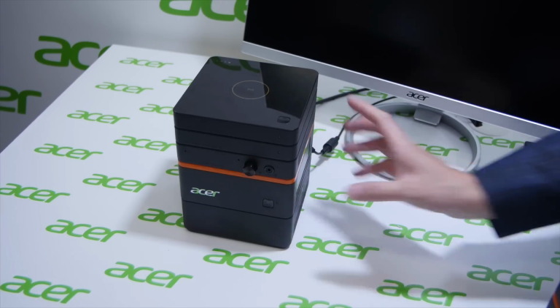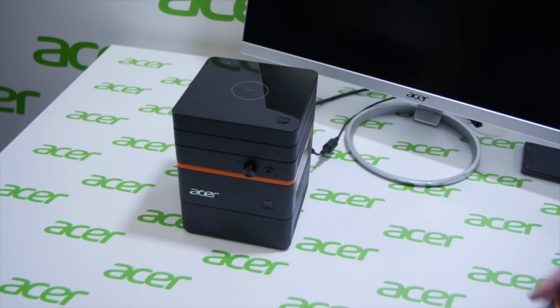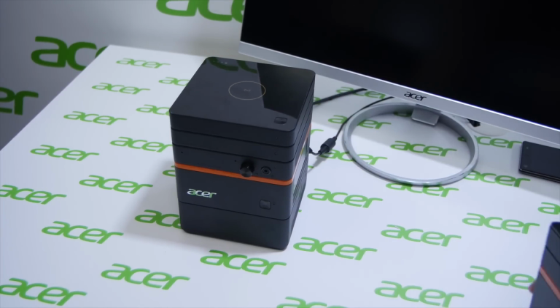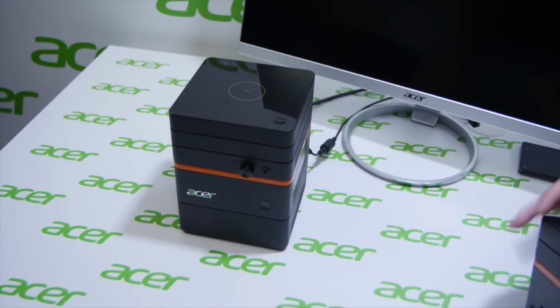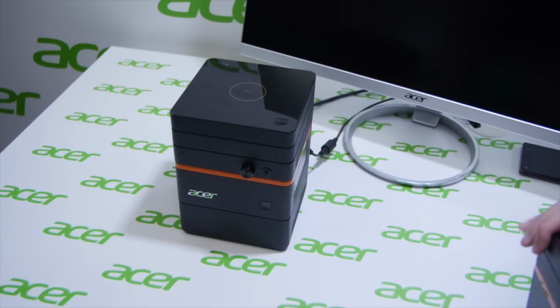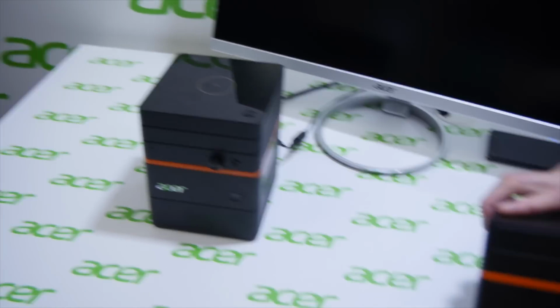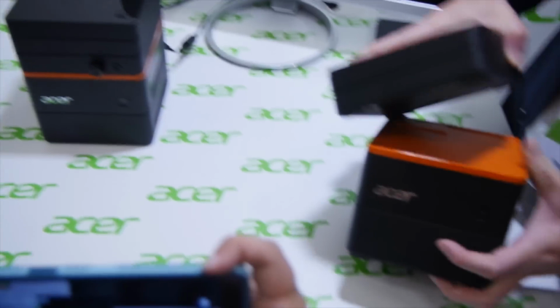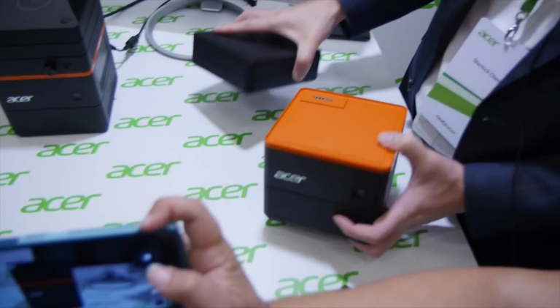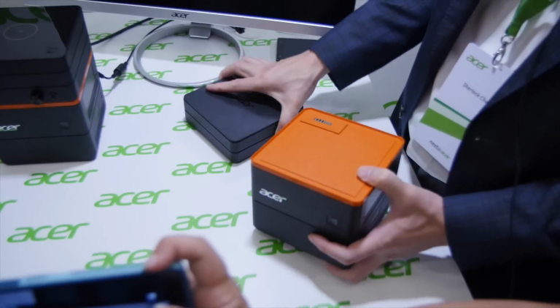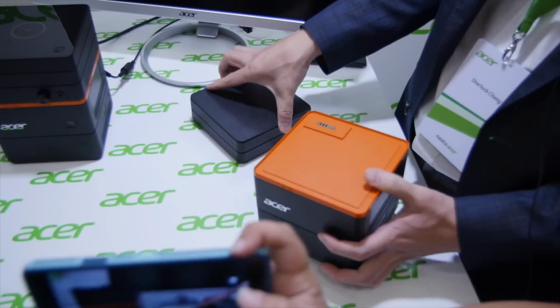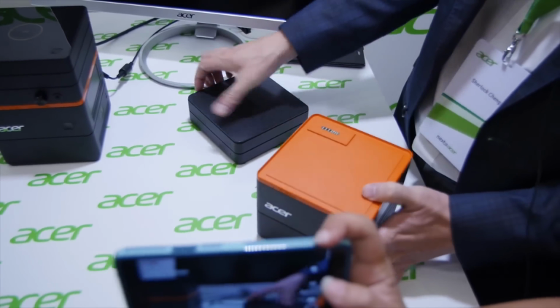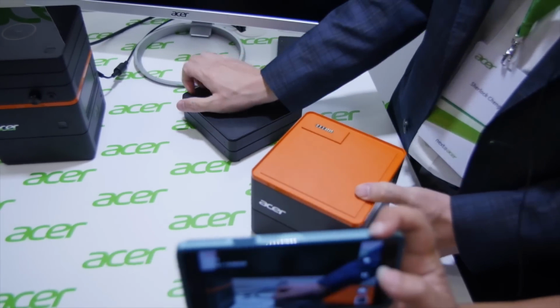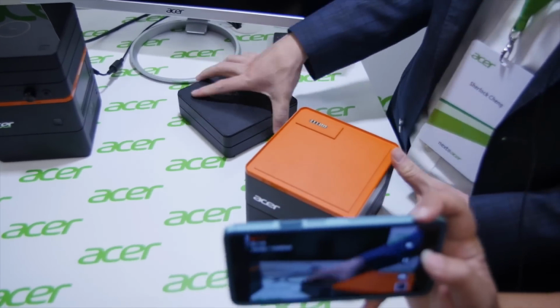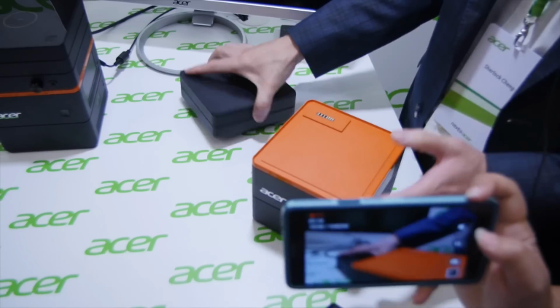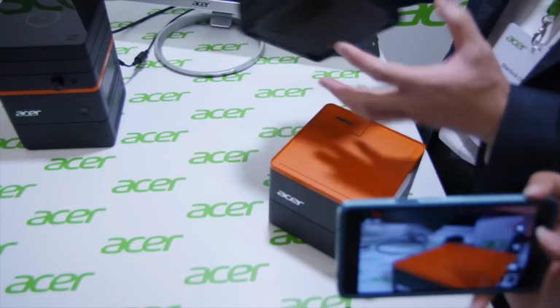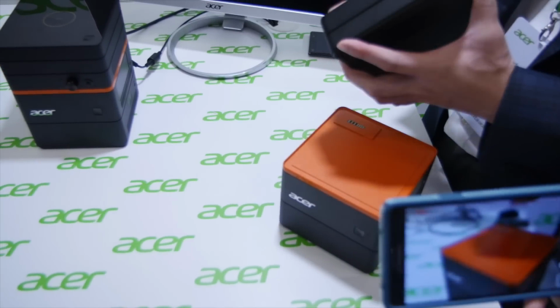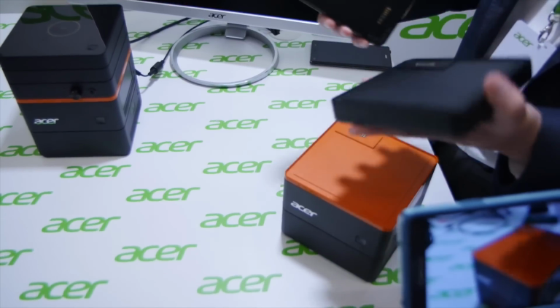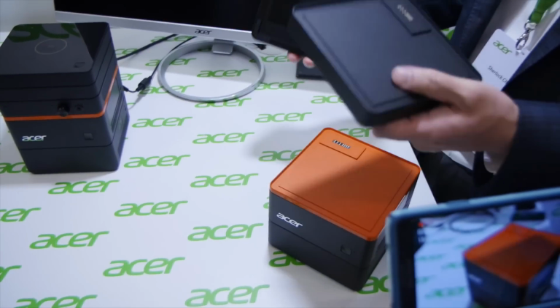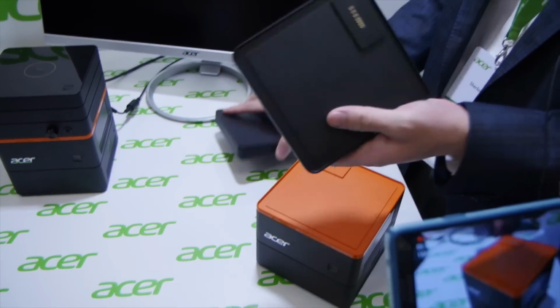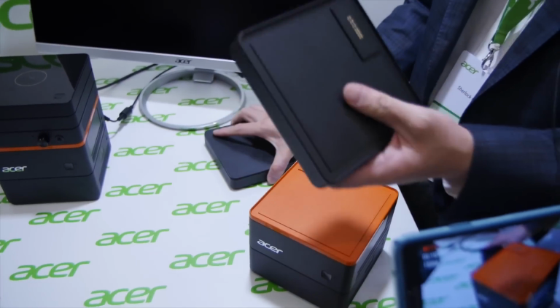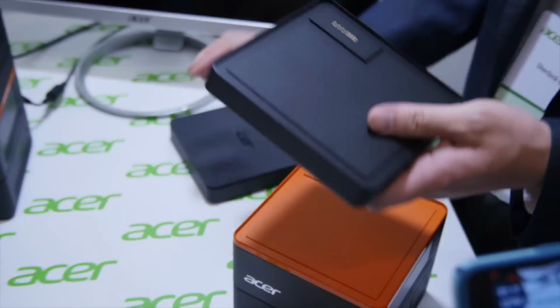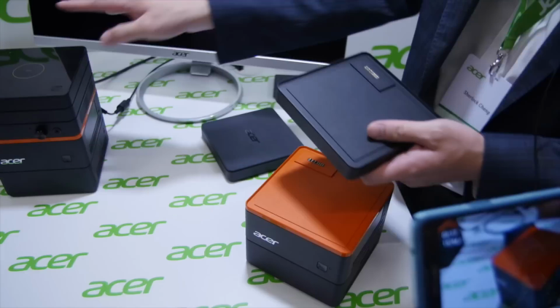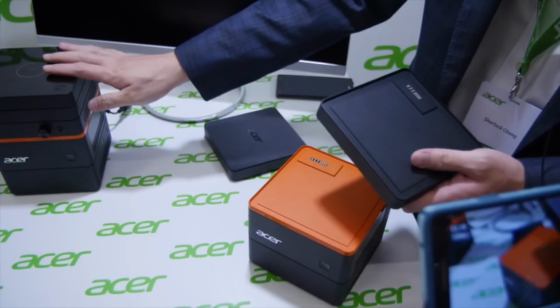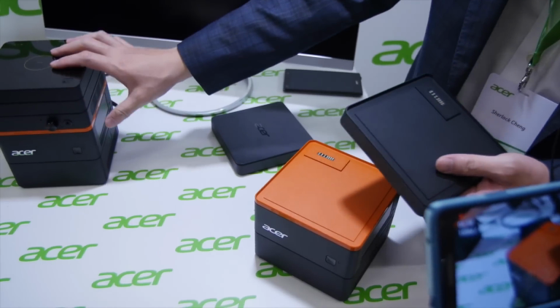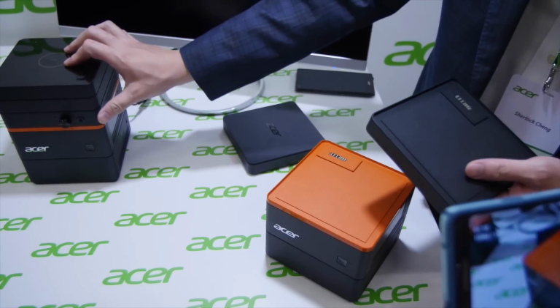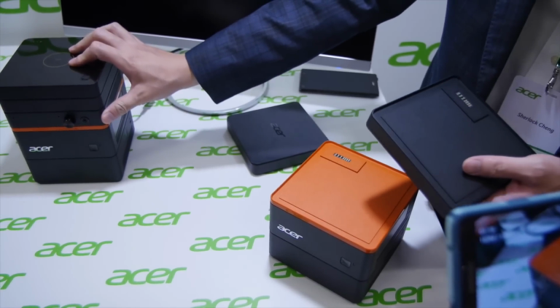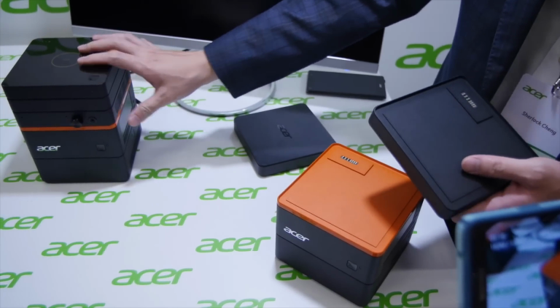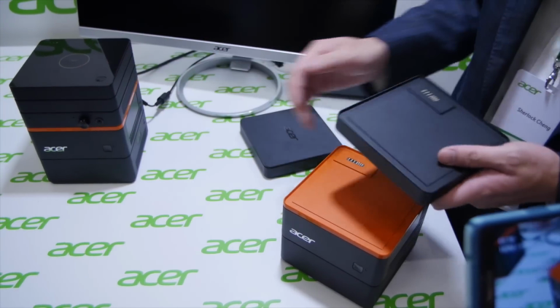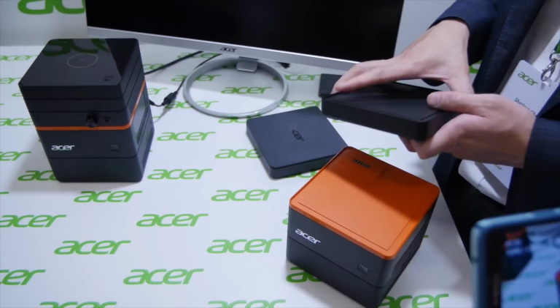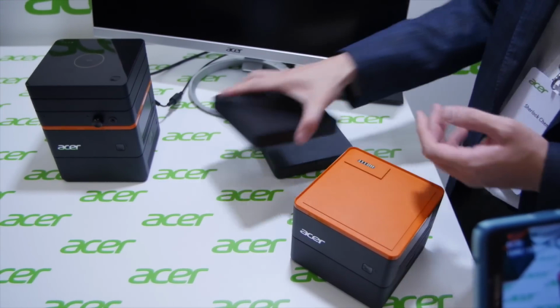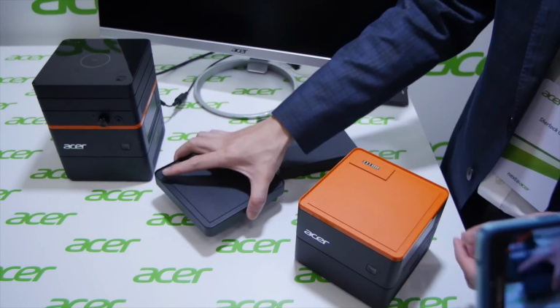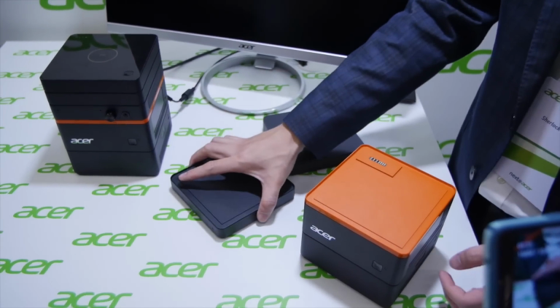Of course you can buy the basic model — the mini PC itself — and you can buy the additional blocks like hard drive, wireless charging, audio, and graphics. So it's on-demand.